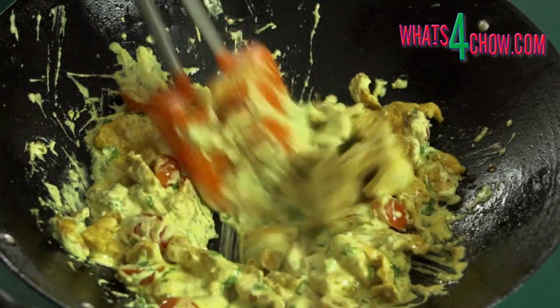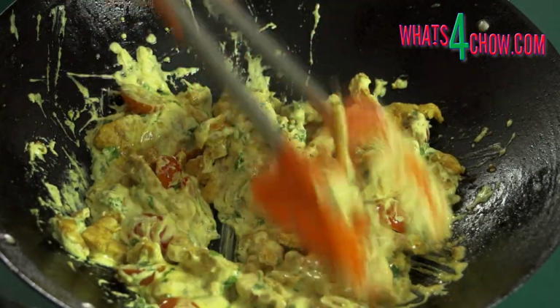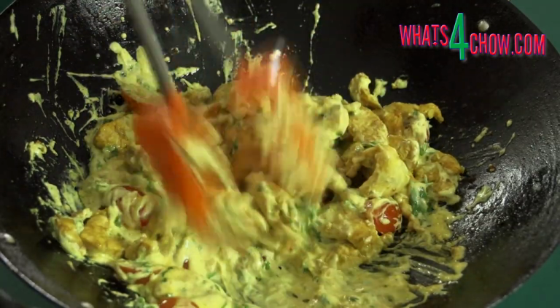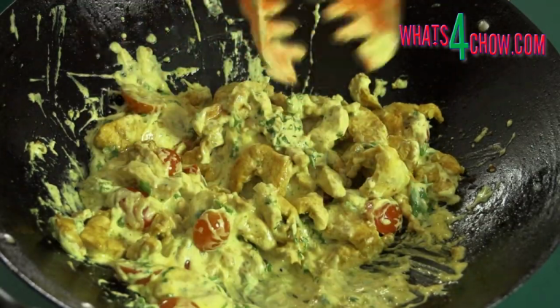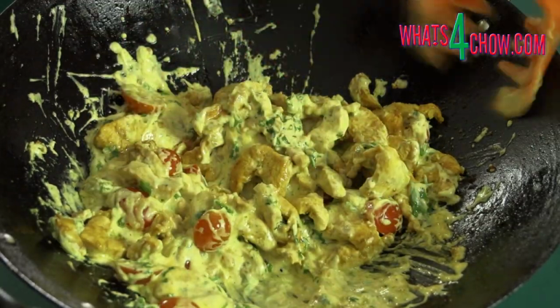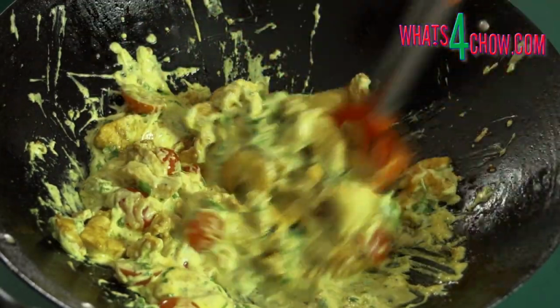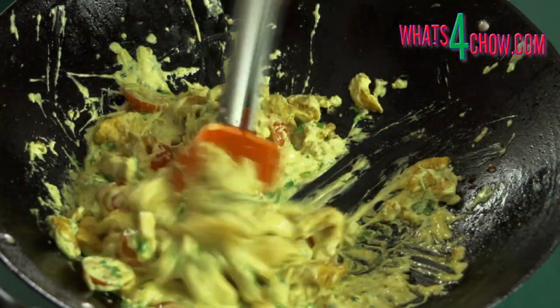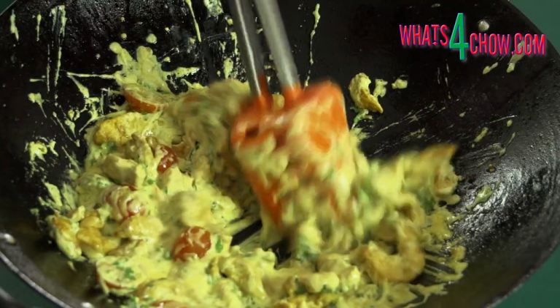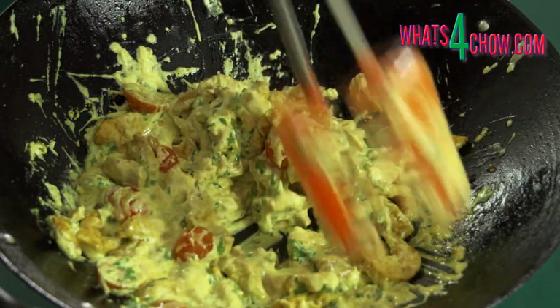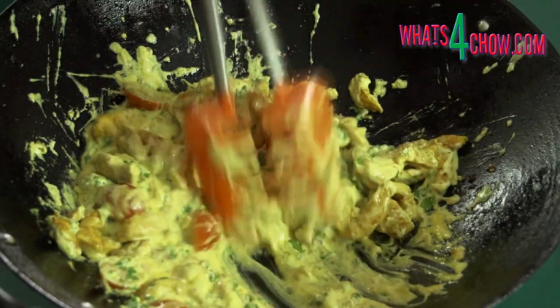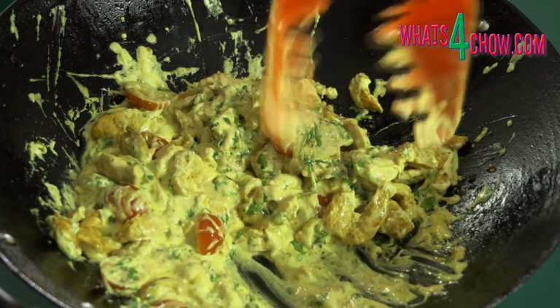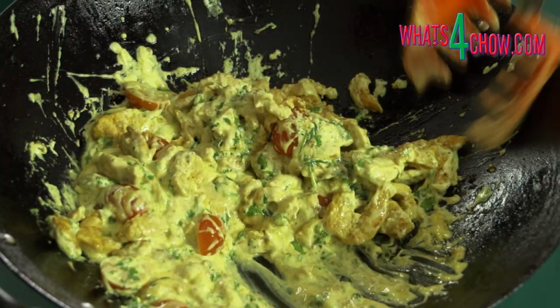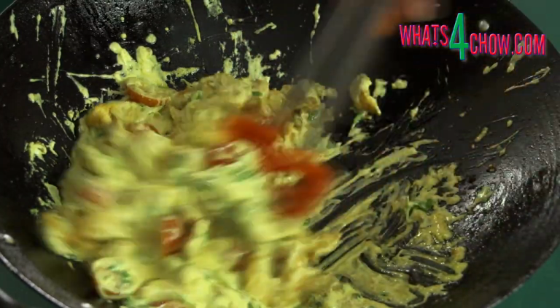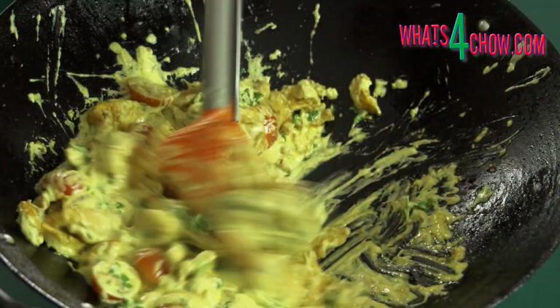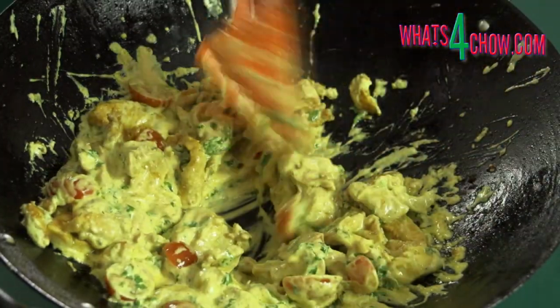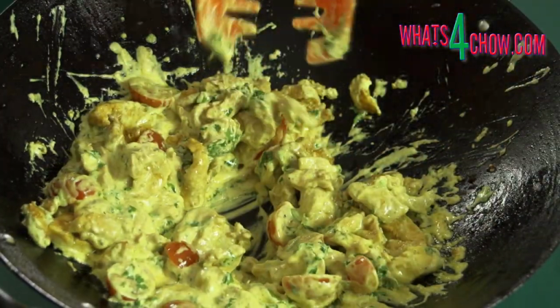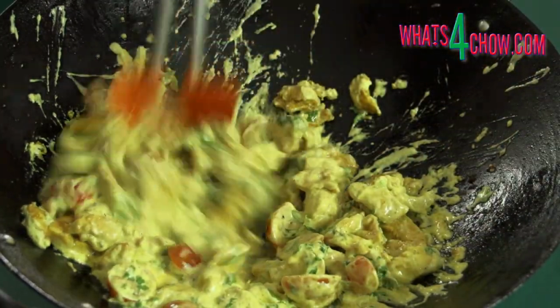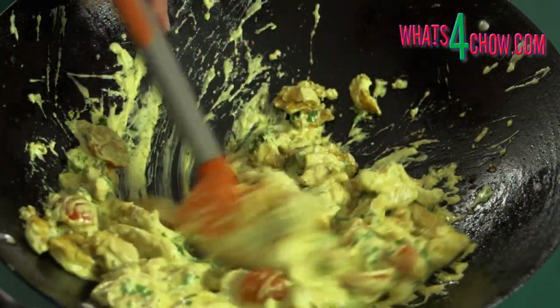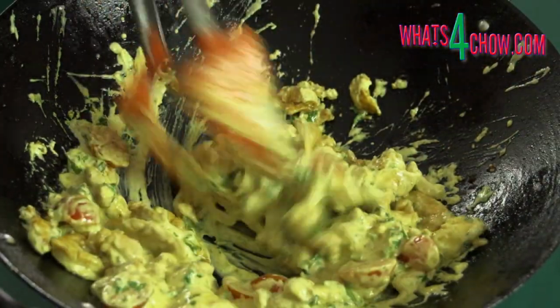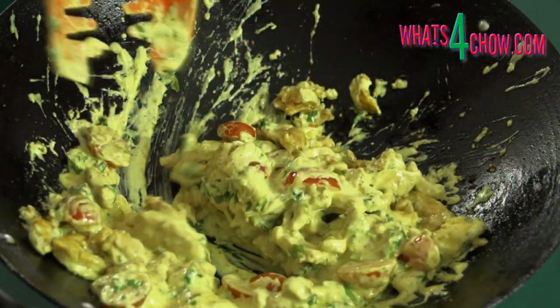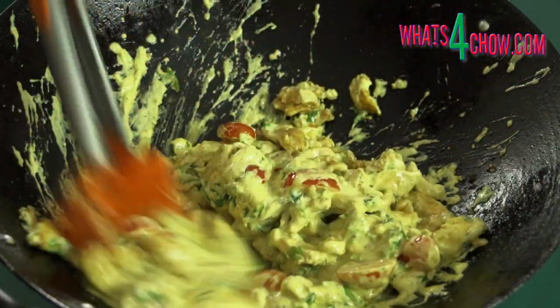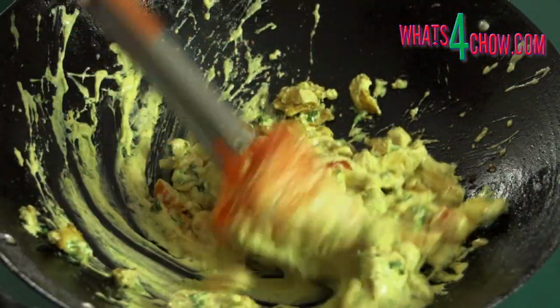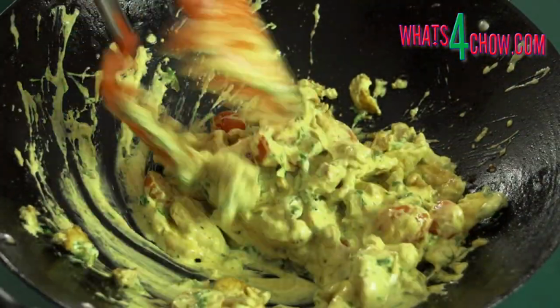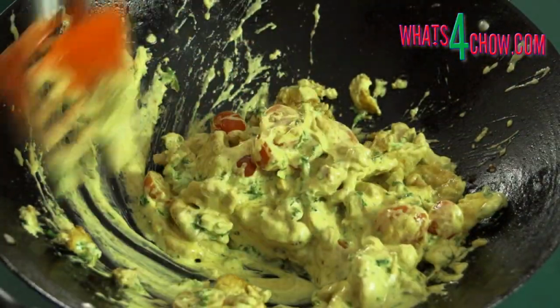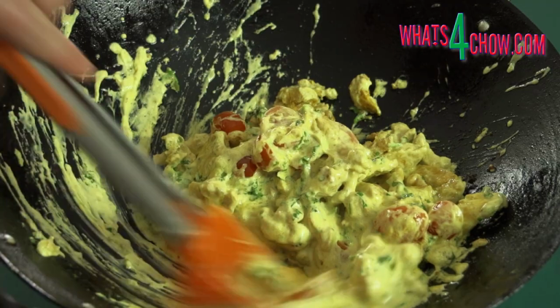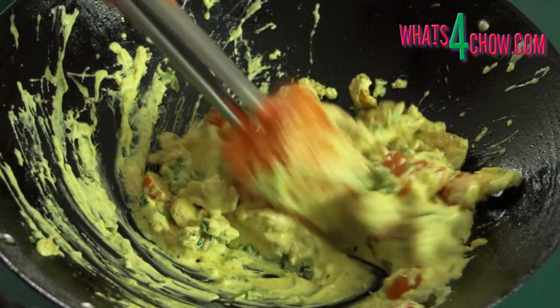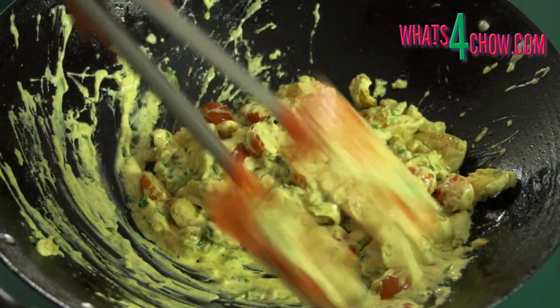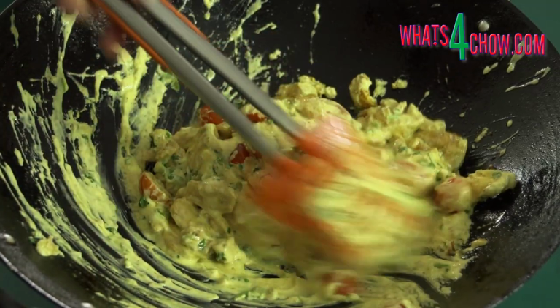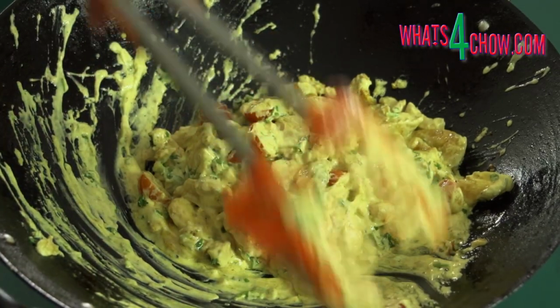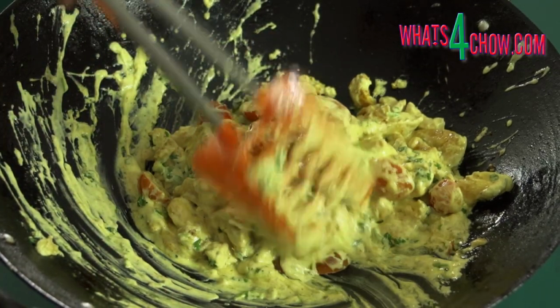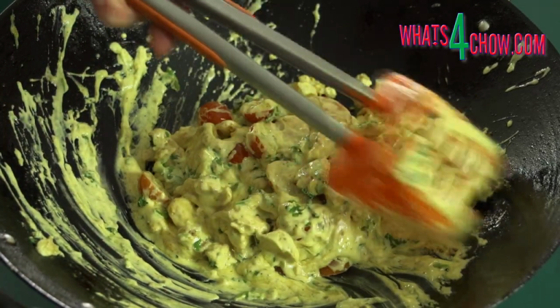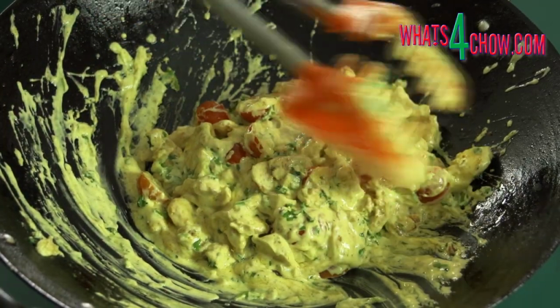You can find the full details of the Barracuda in the link below in the description. Thanks for joining us today — please subscribe to our channel and we will see you again tomorrow.